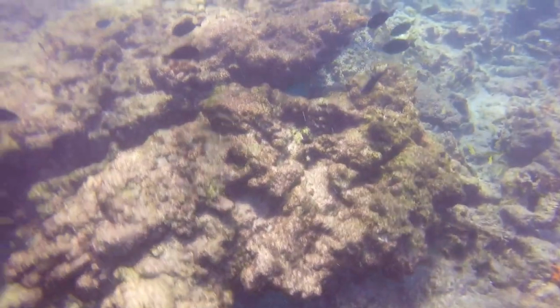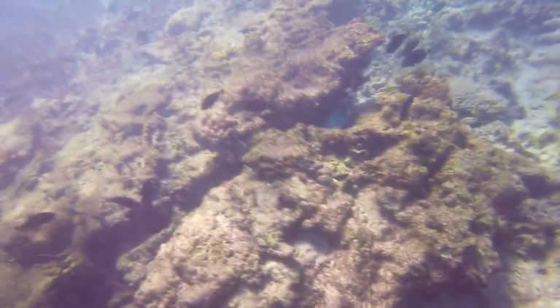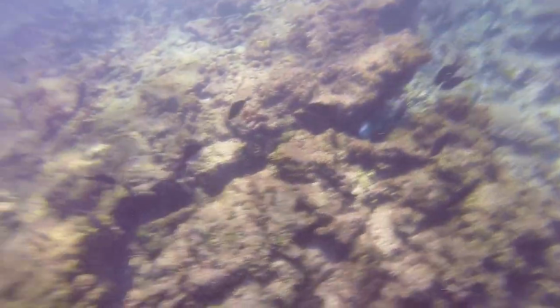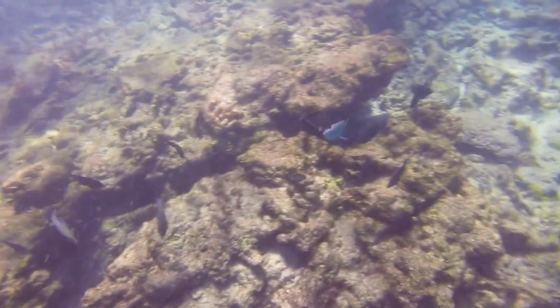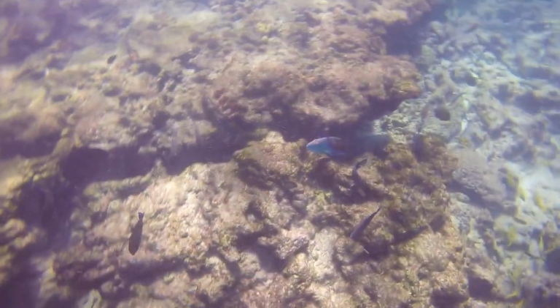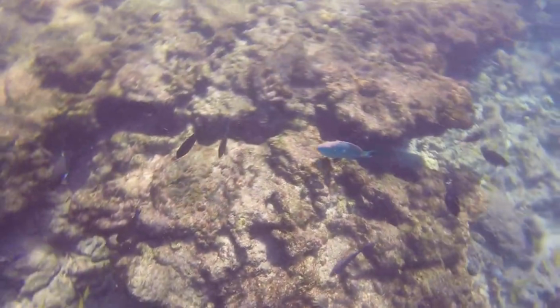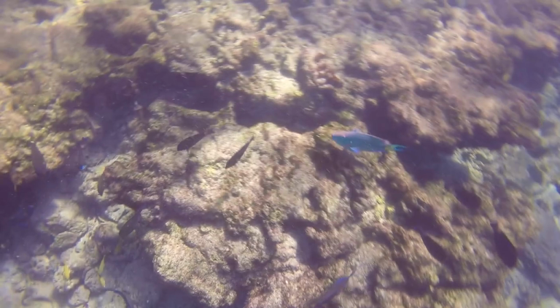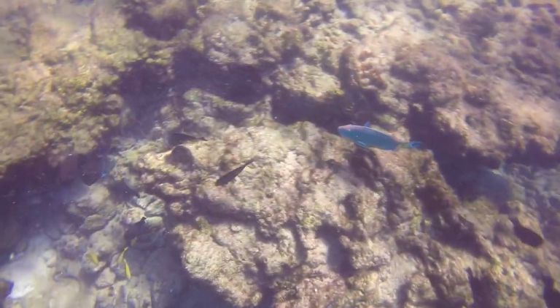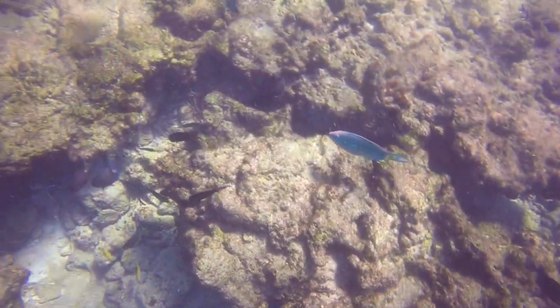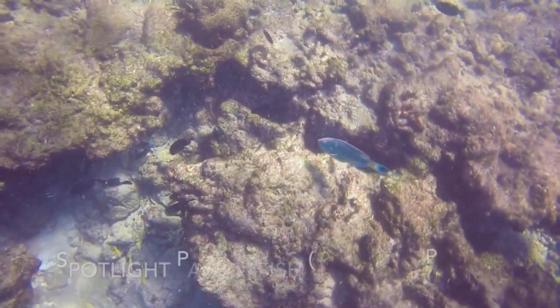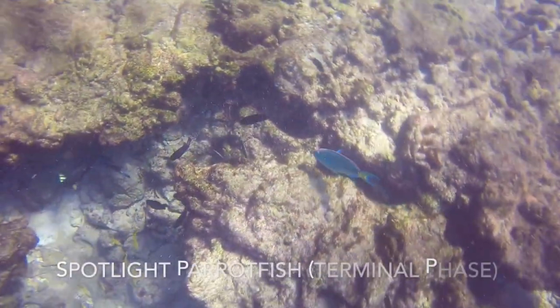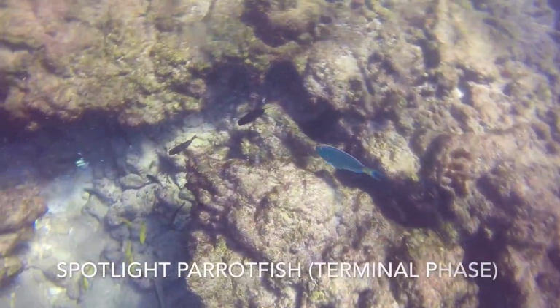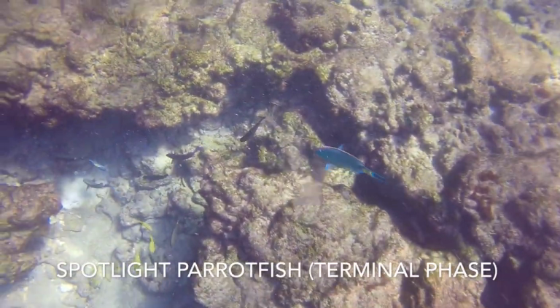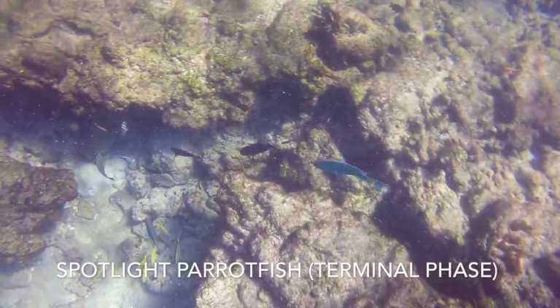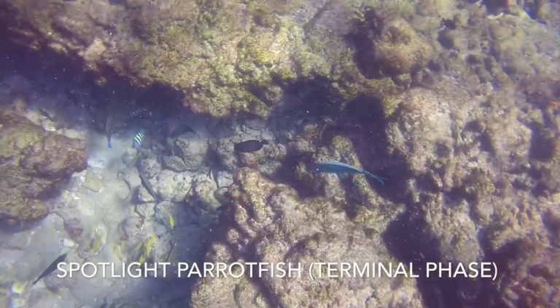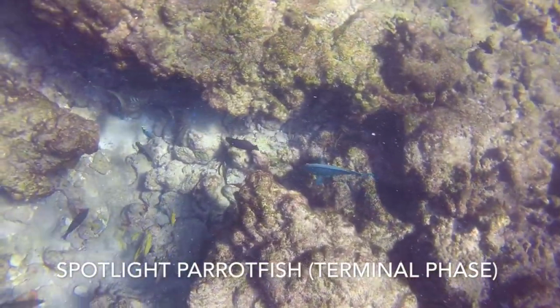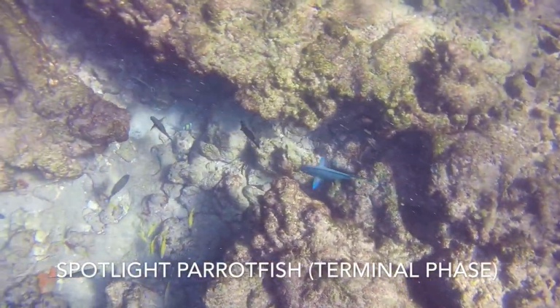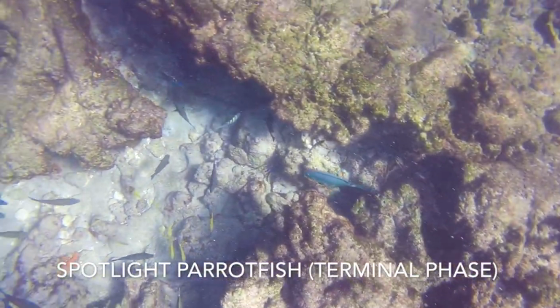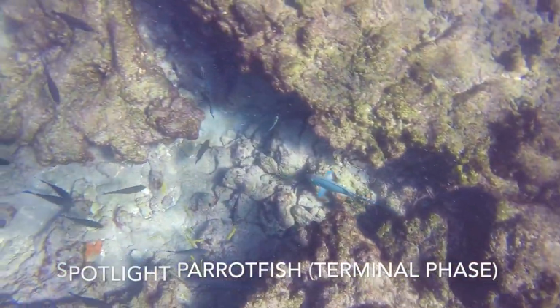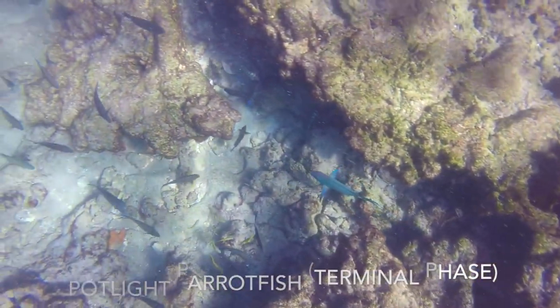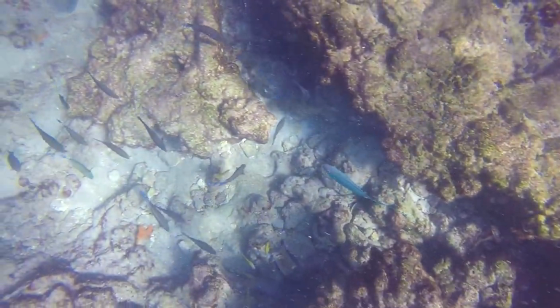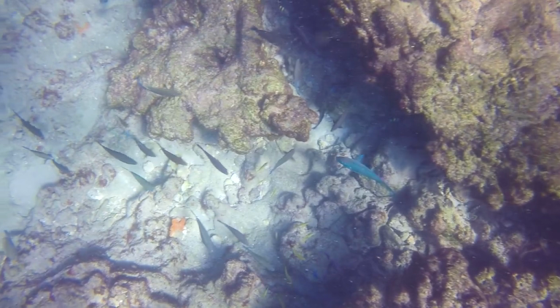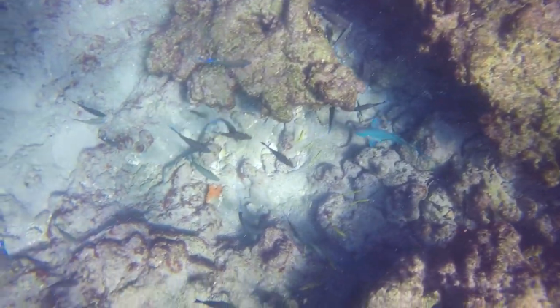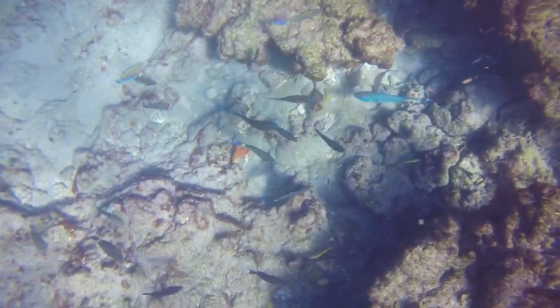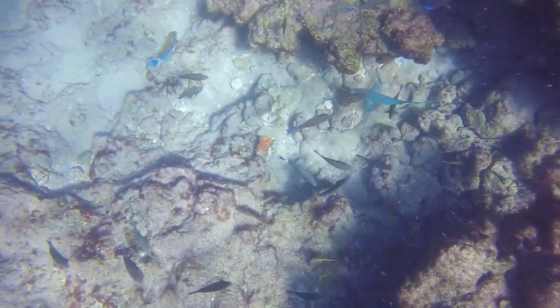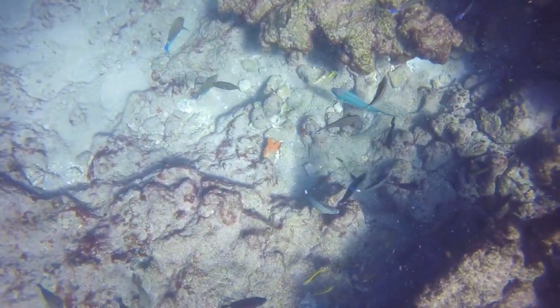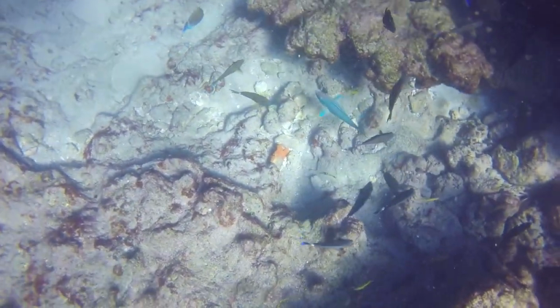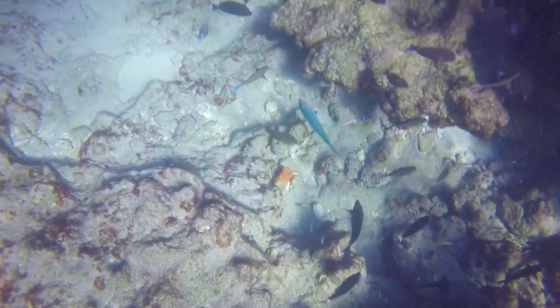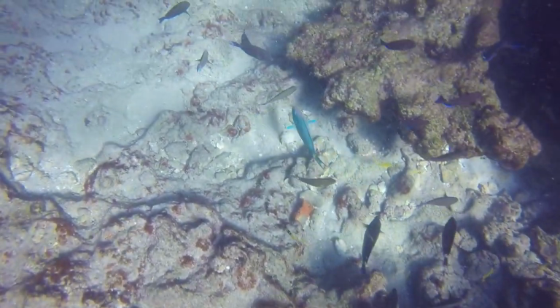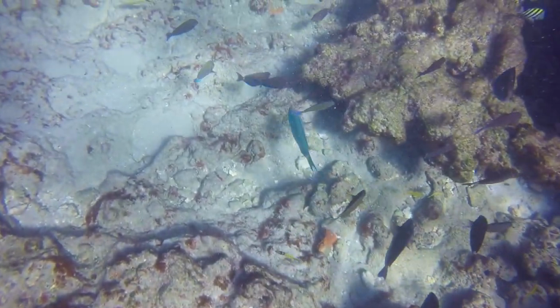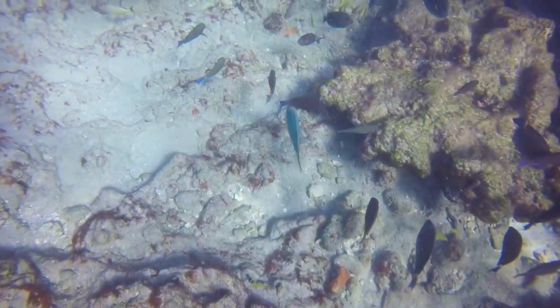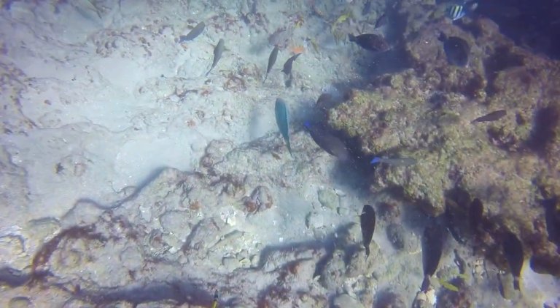This blue fish swimming into the frame is a spotlight parrotfish. For every school of parrotfish, there is usually one parrotfish who takes on the terminal phase color patterns, like this one.